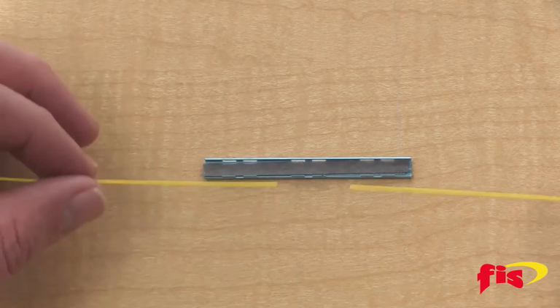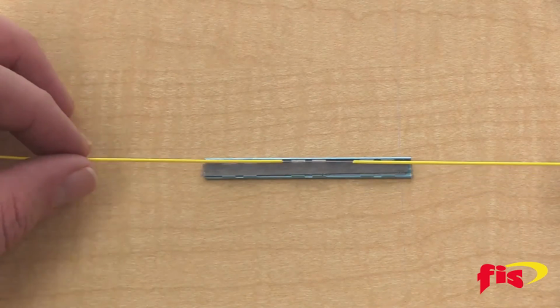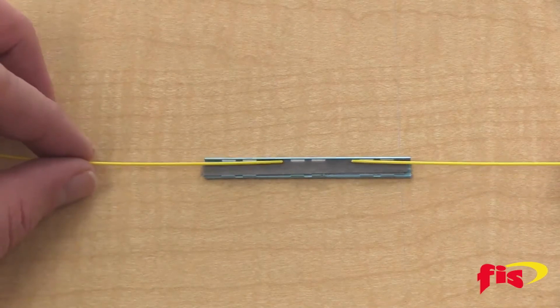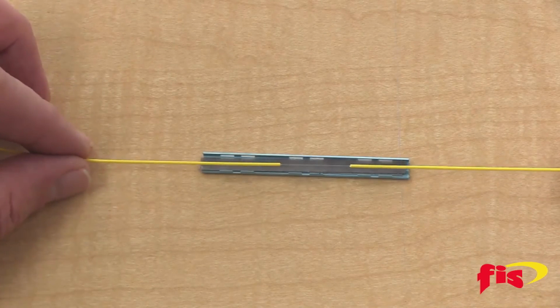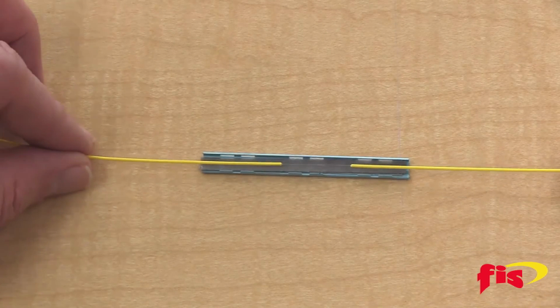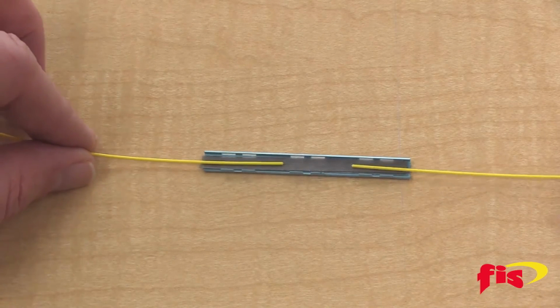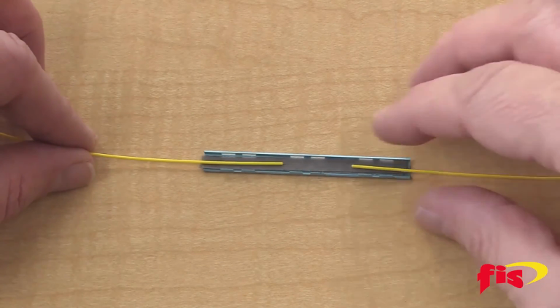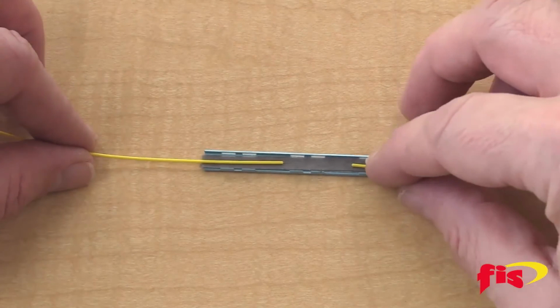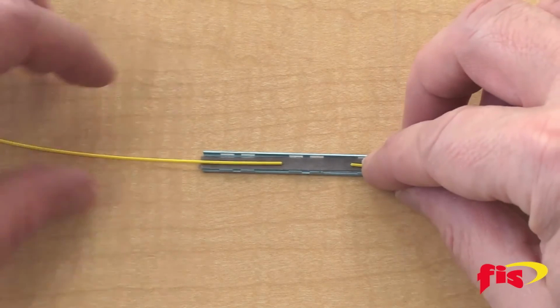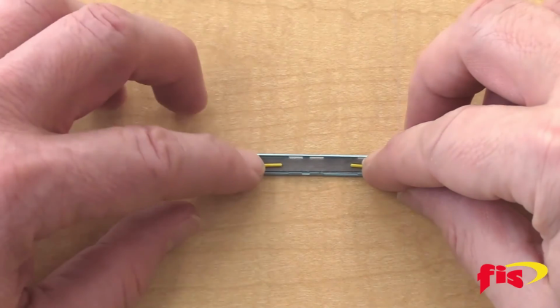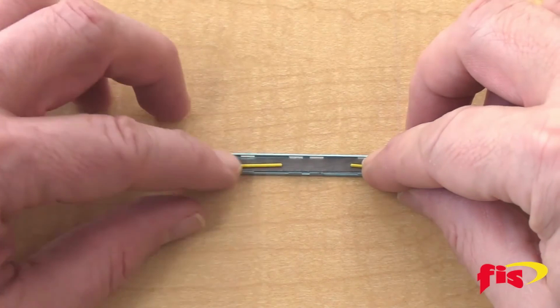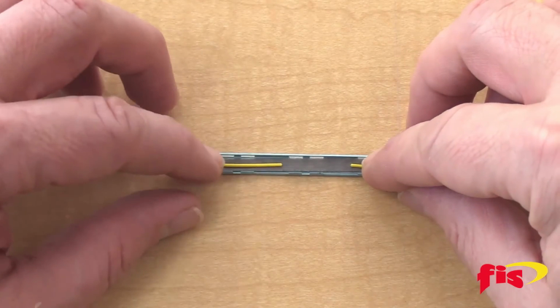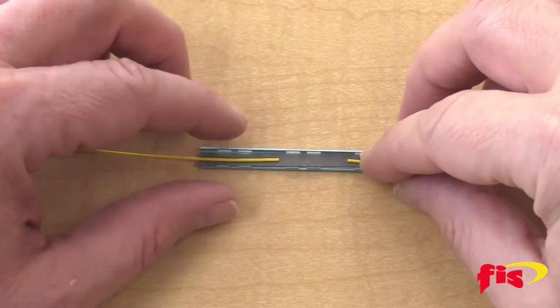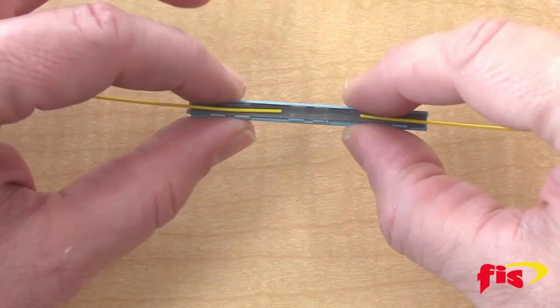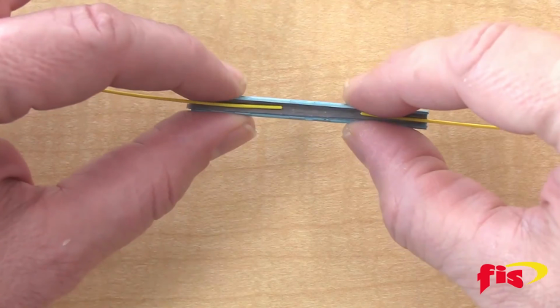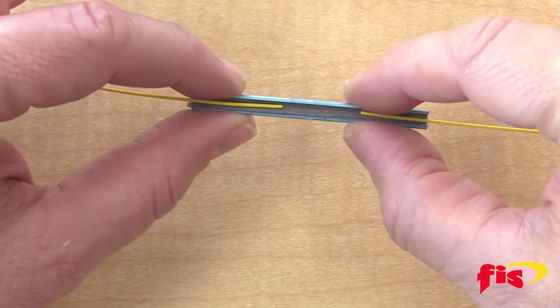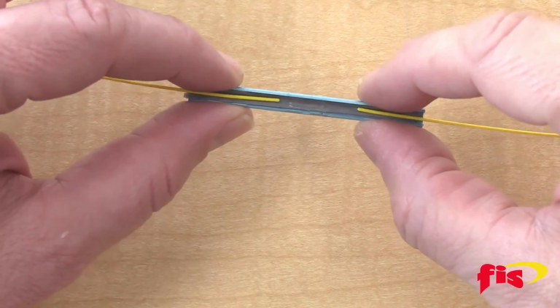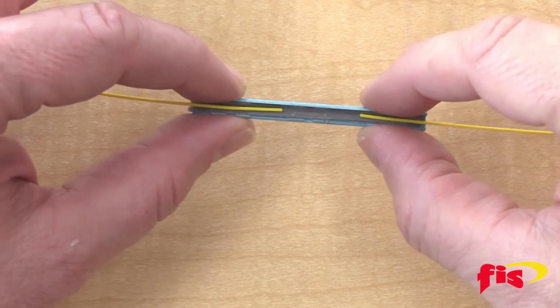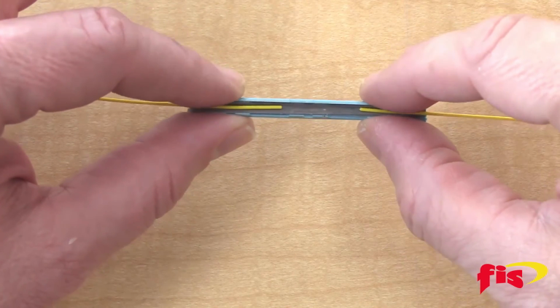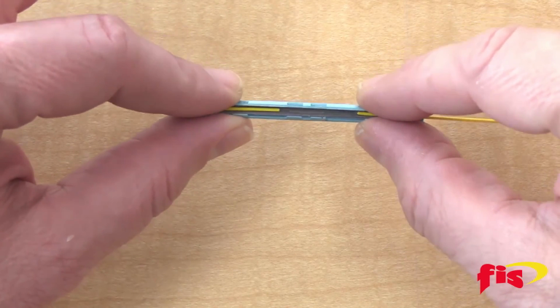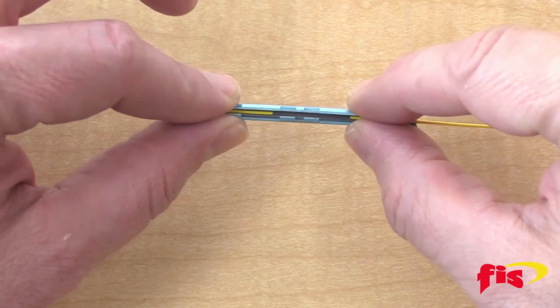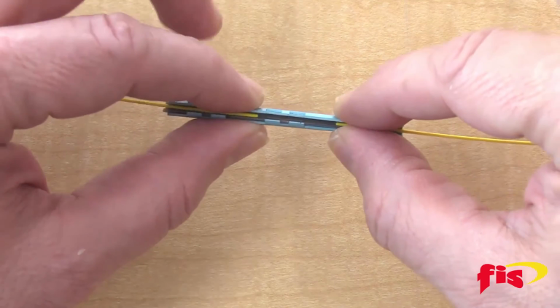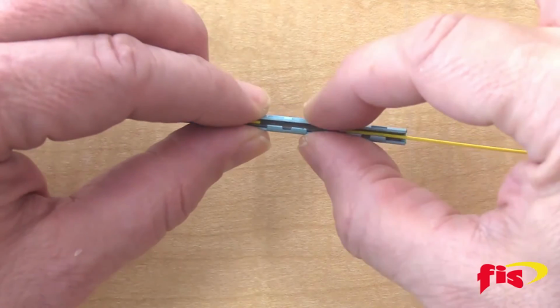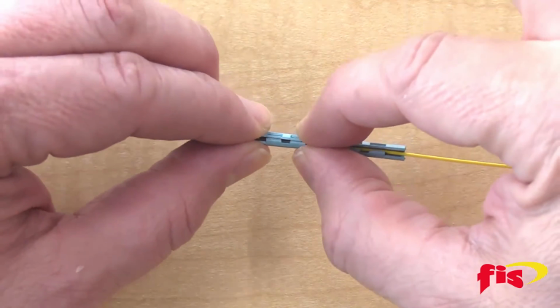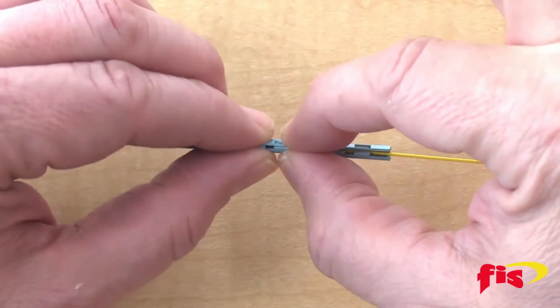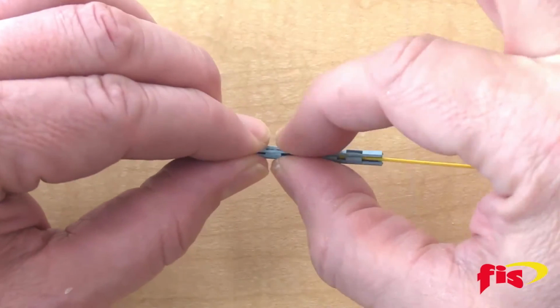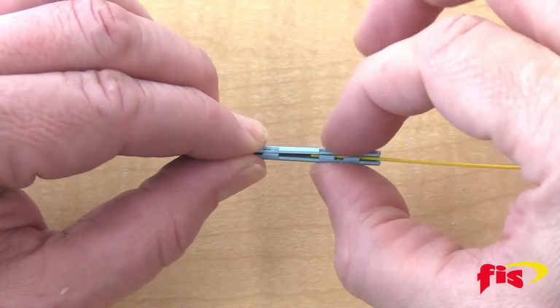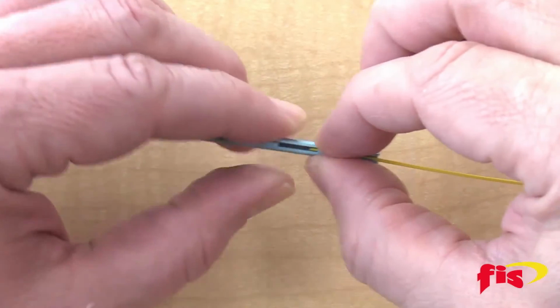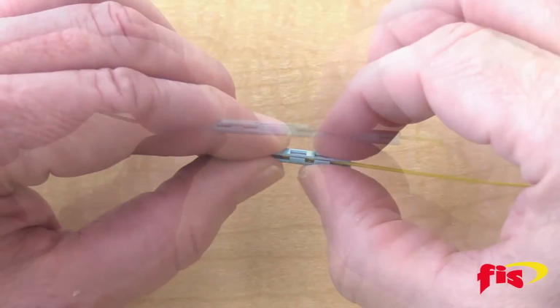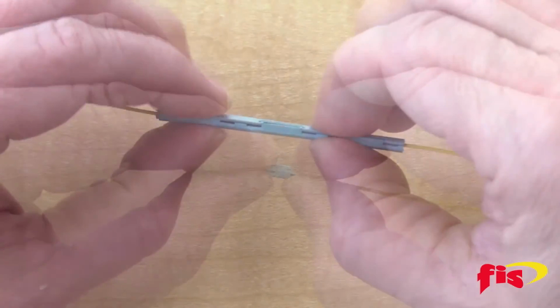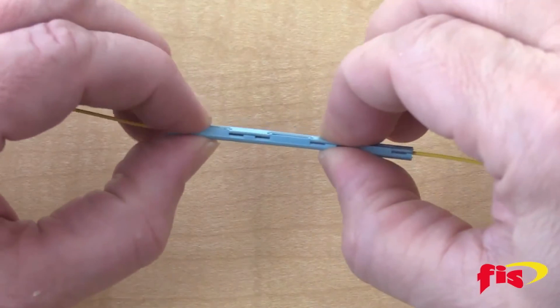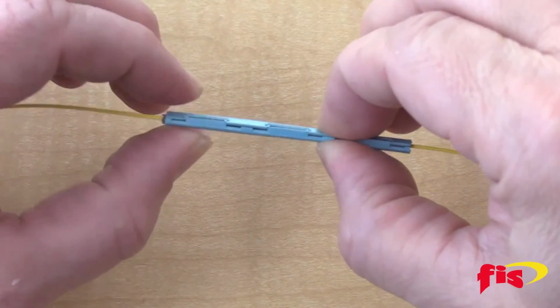Next, place the fused fibers into the center of the sleeve into the fold. Finally, gently close the two halves of the sleeve until a snap is heard, and the locking tabs are all secured and locked into place.